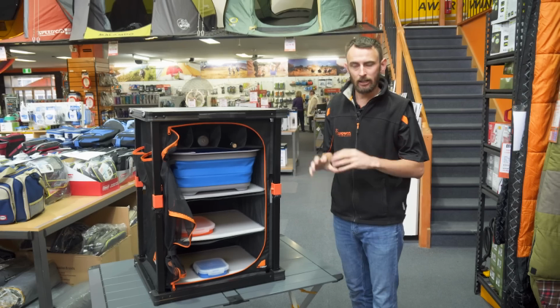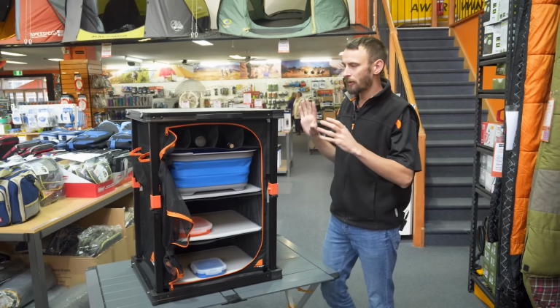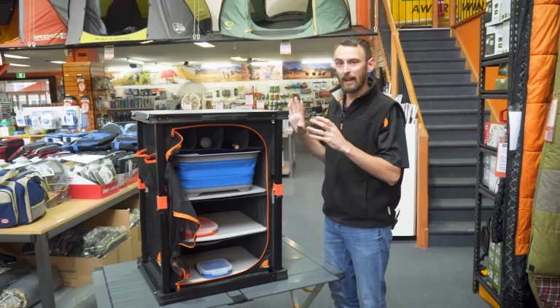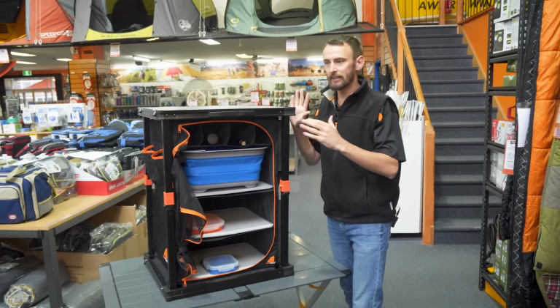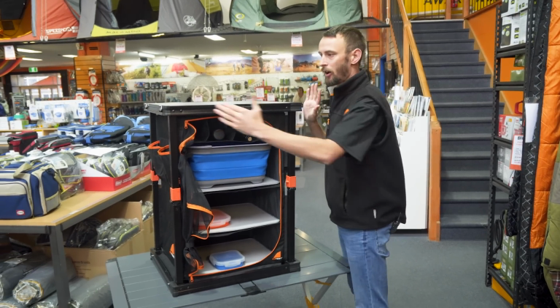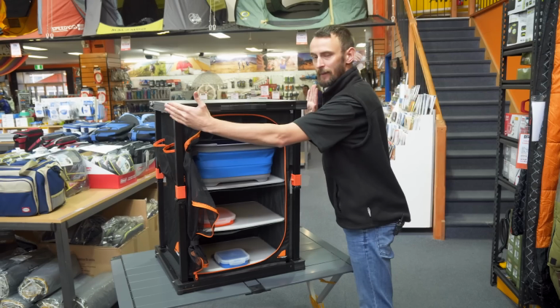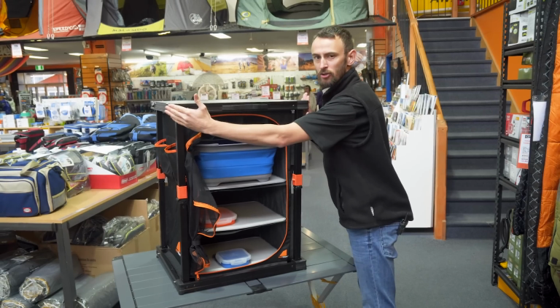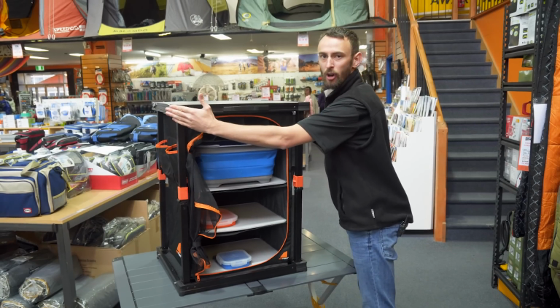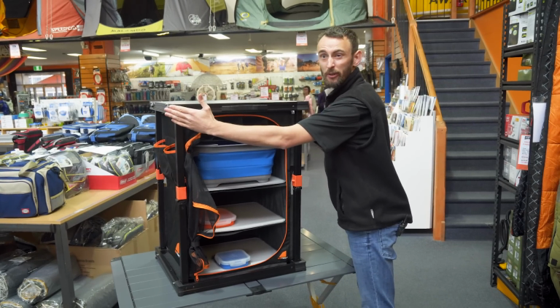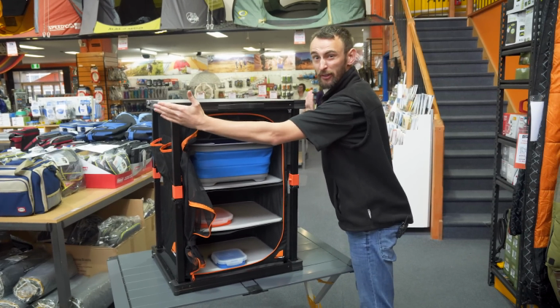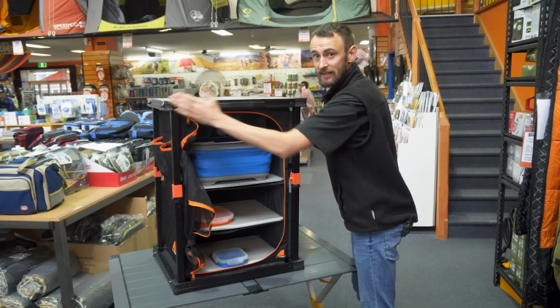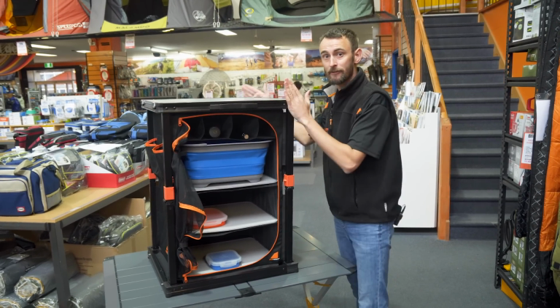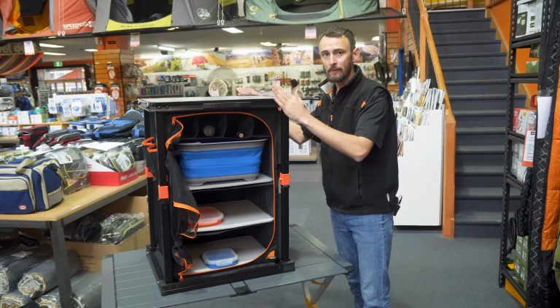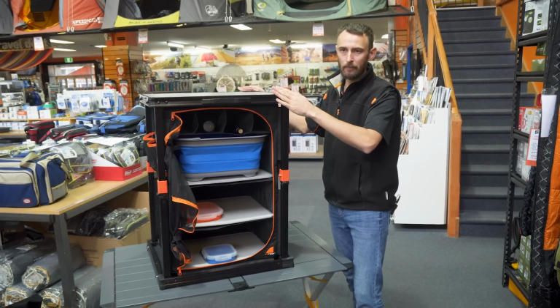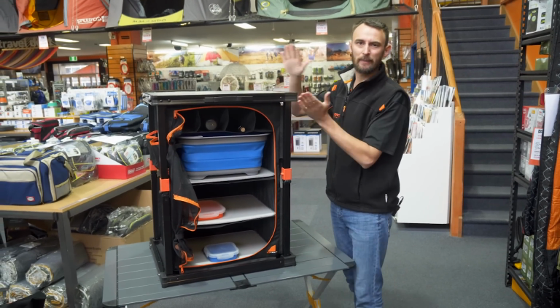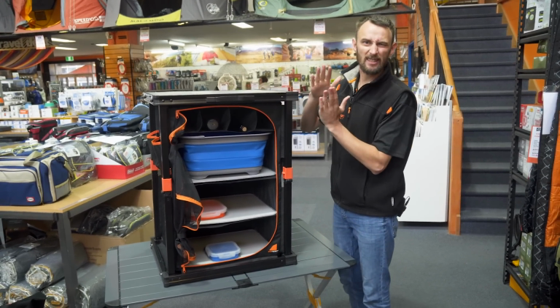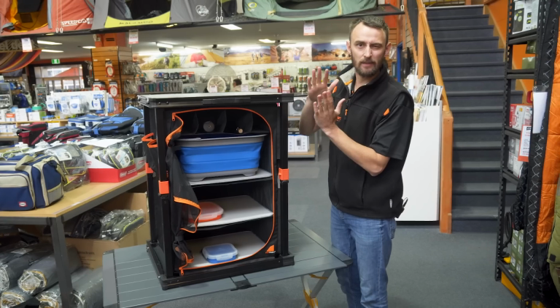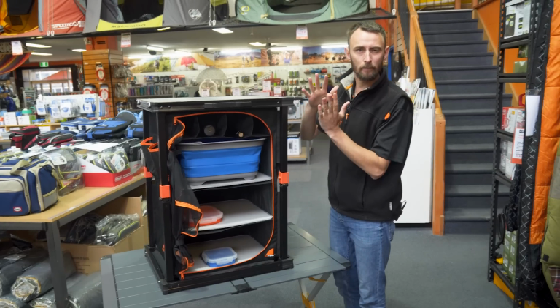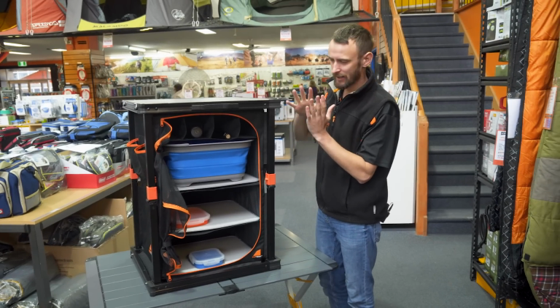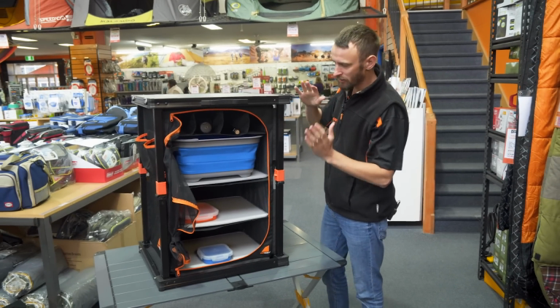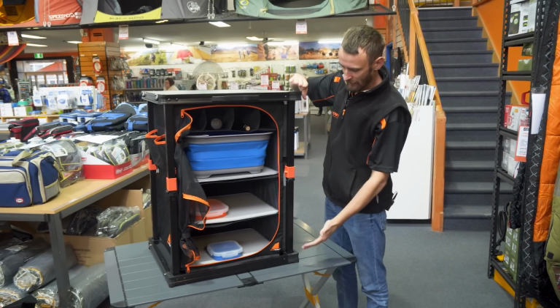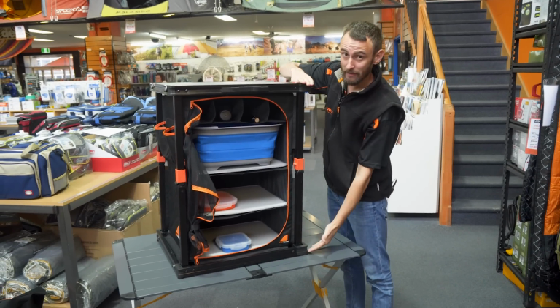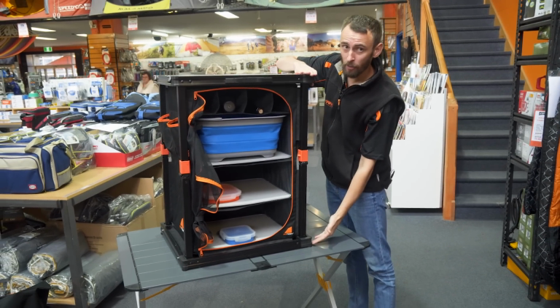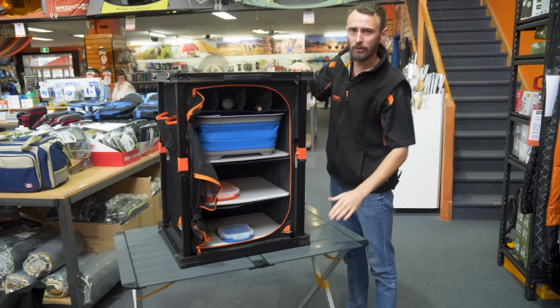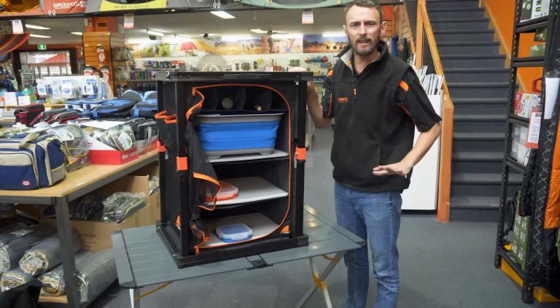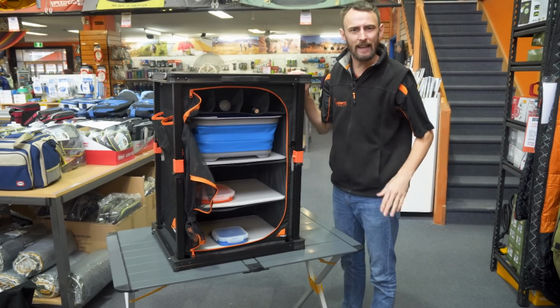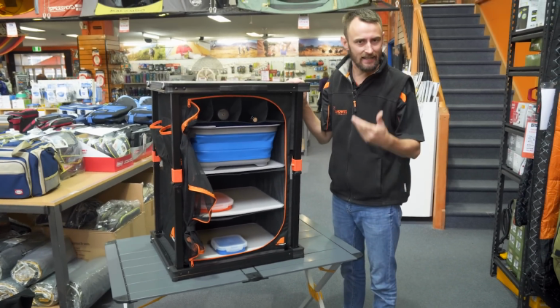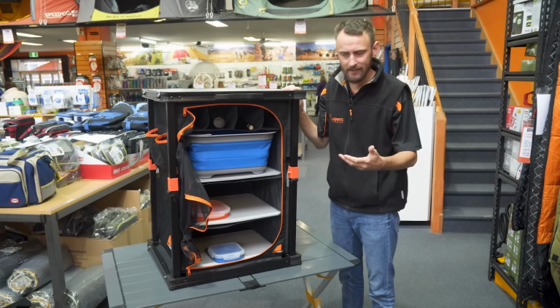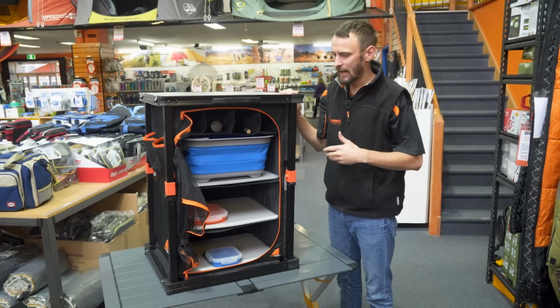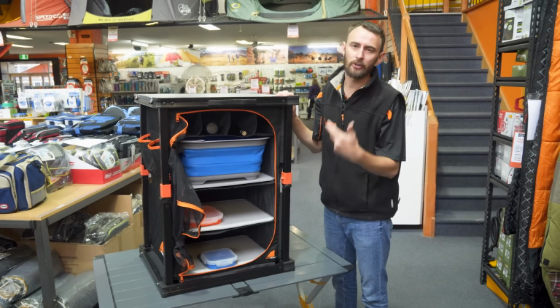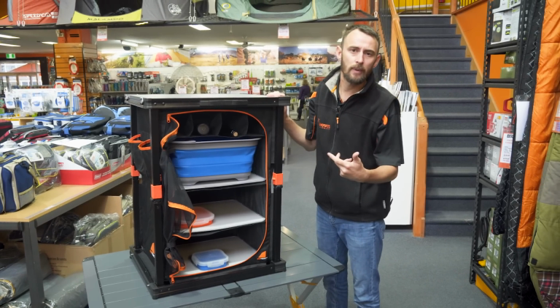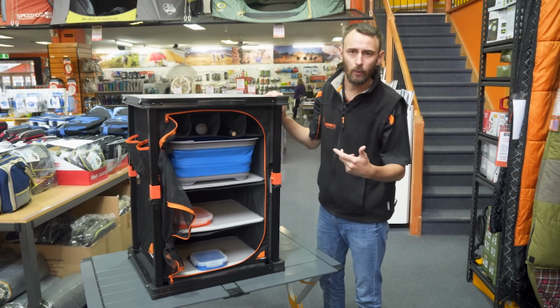It's worth noting that the top dimensions are still 60 by 51 centimetres, and from that compact 9 centimetre travel size it opens up to 80 centimetres tall — a good waist-high height, easy access for kids but not too low for parents as well.